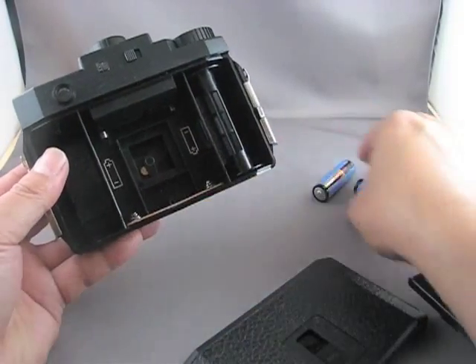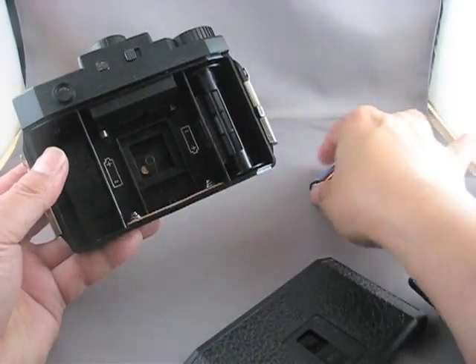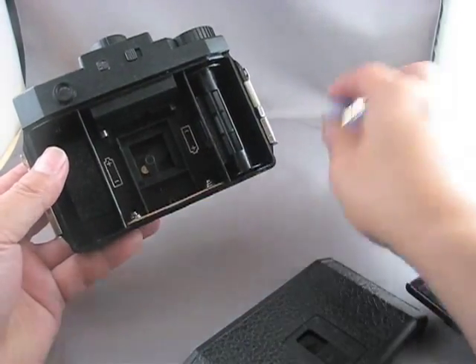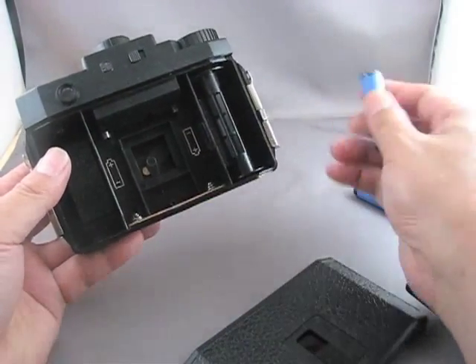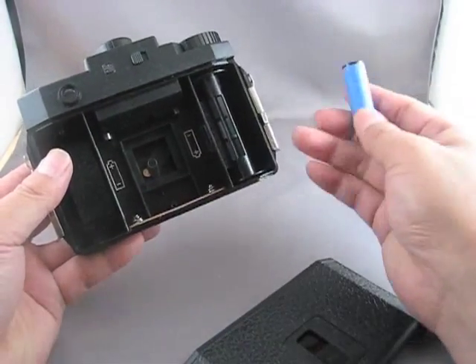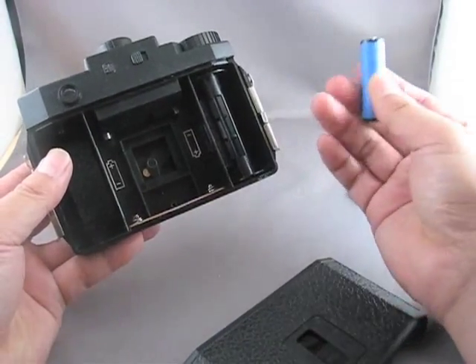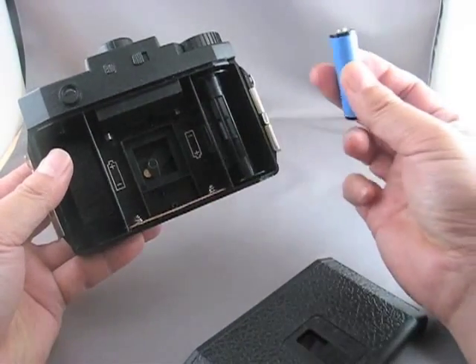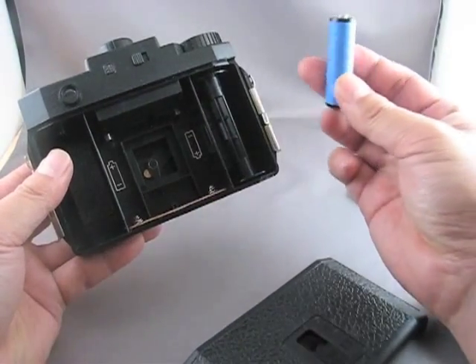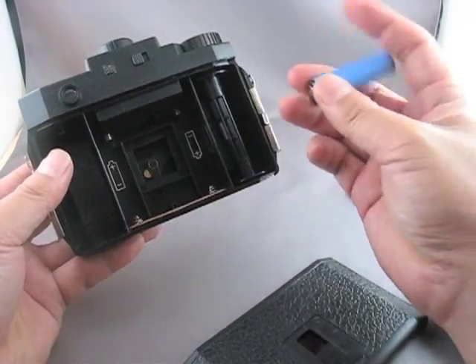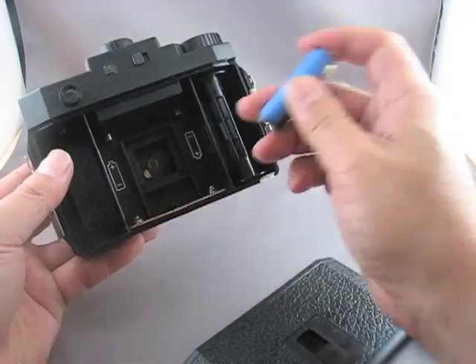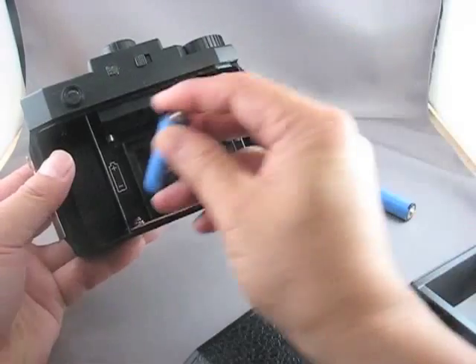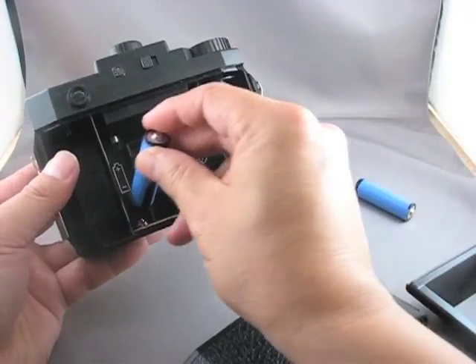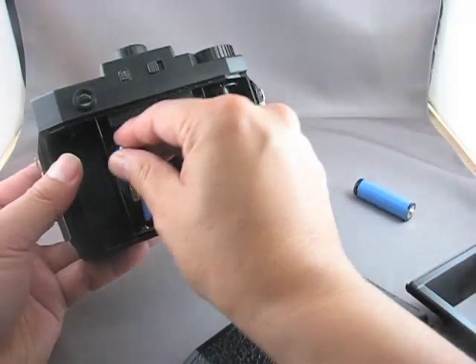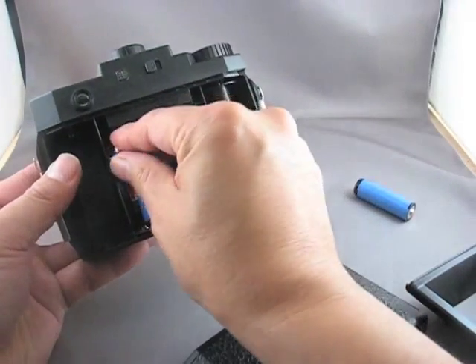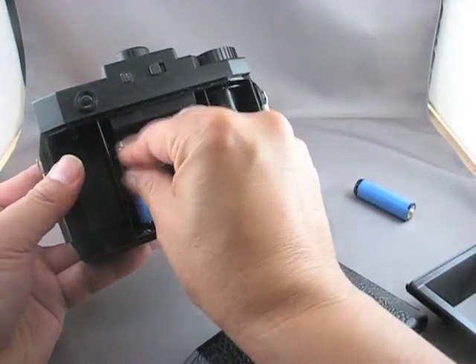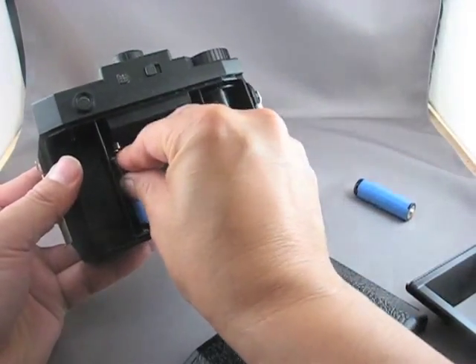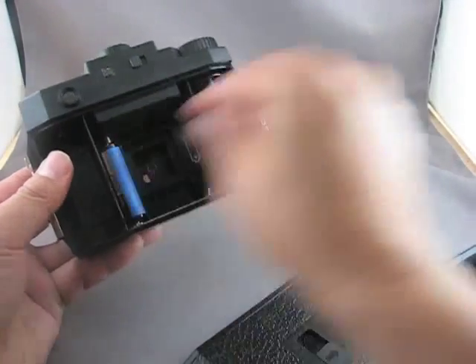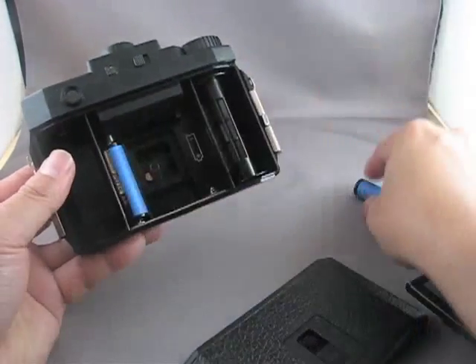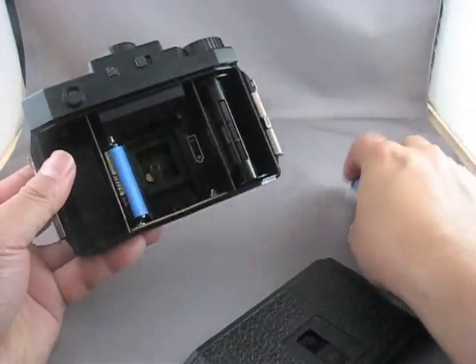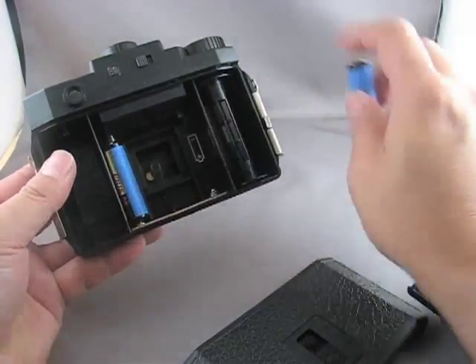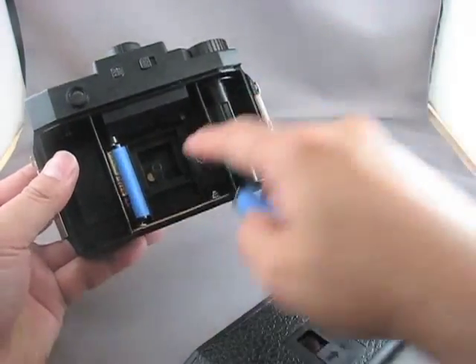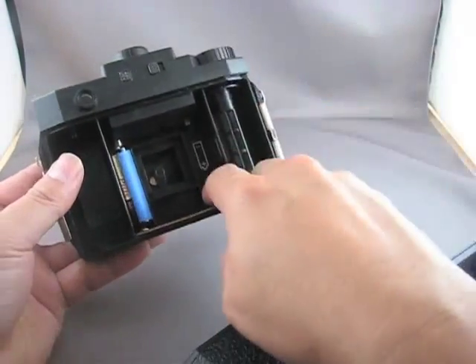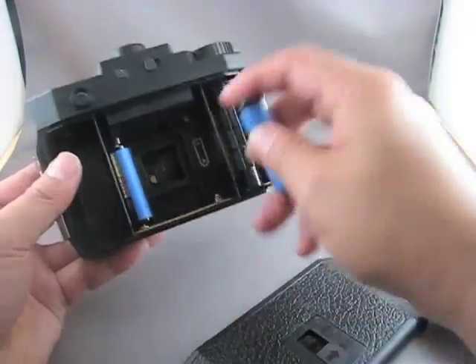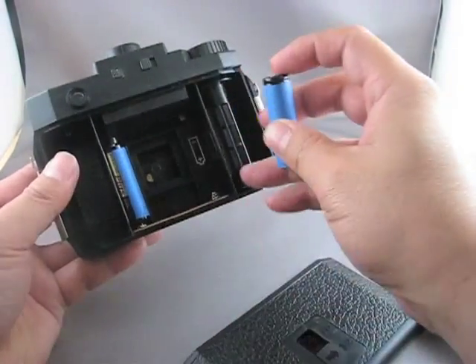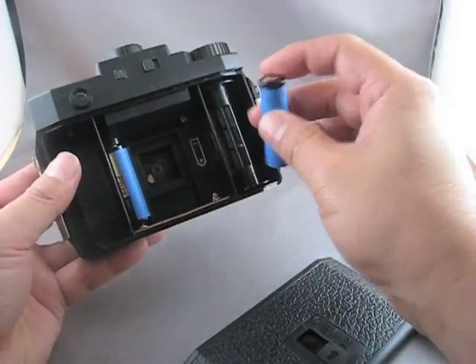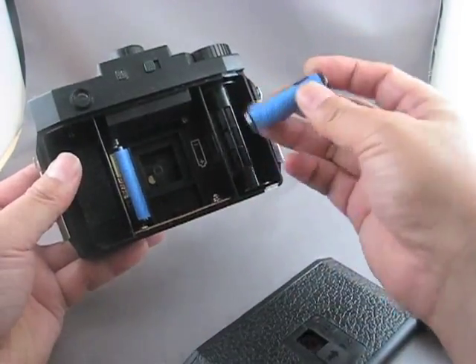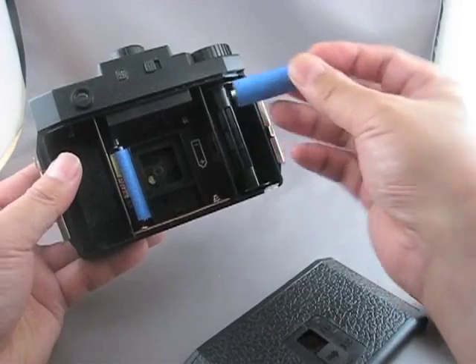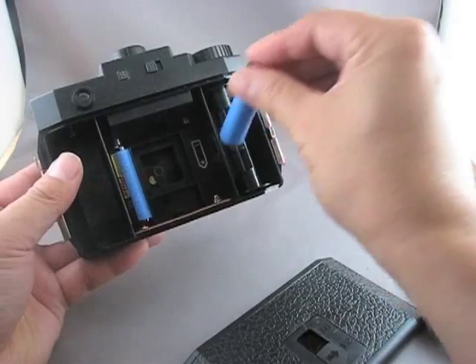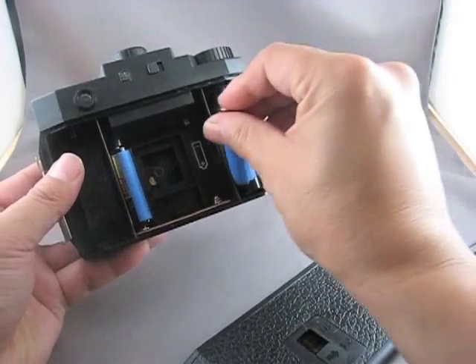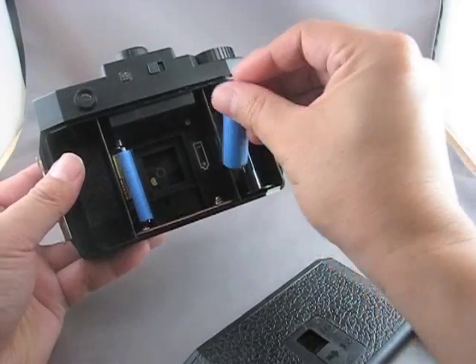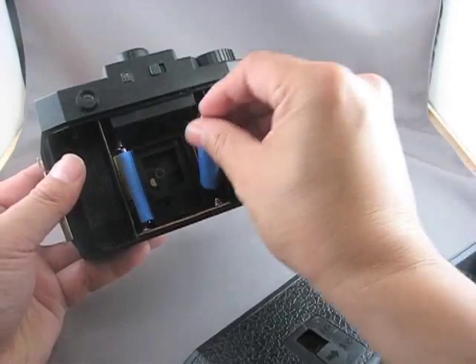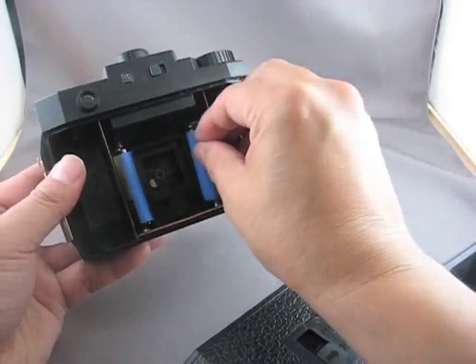In the left bay, the AA battery gets installed with the positive terminal up. And in the right bay, the battery gets installed with the positive terminal down.